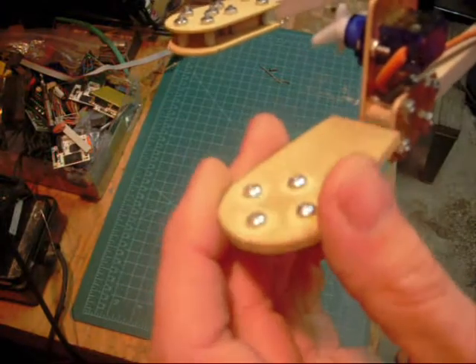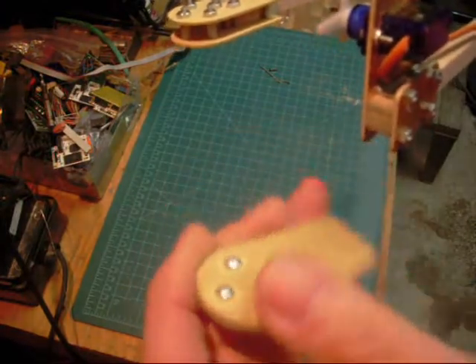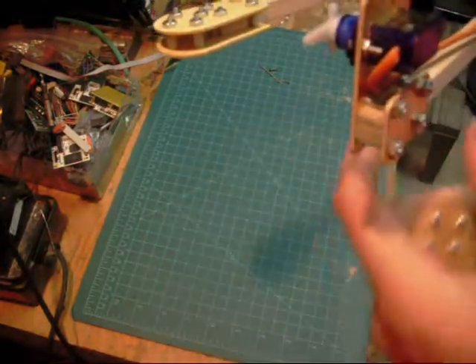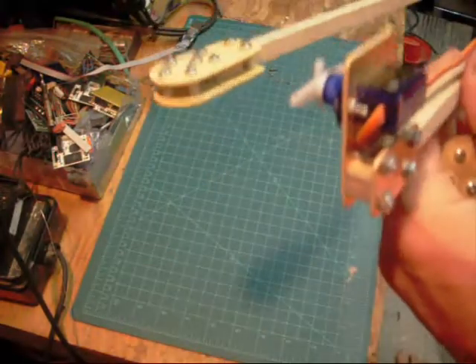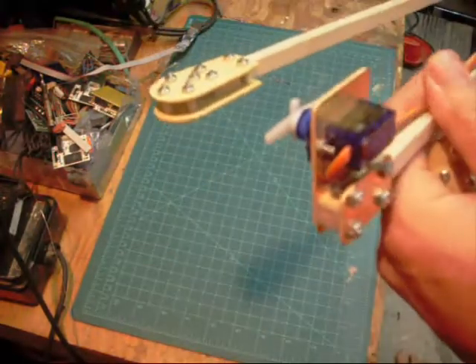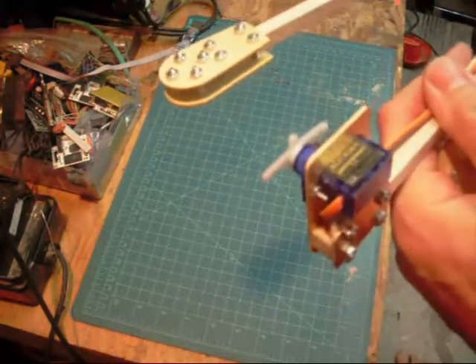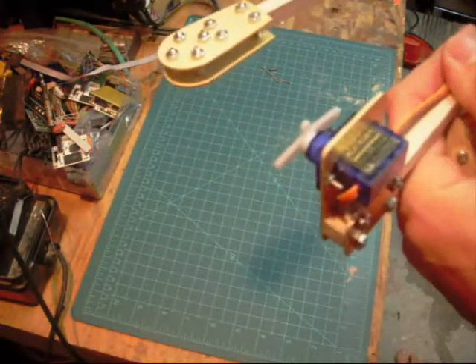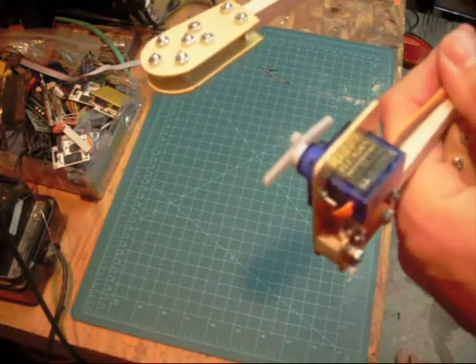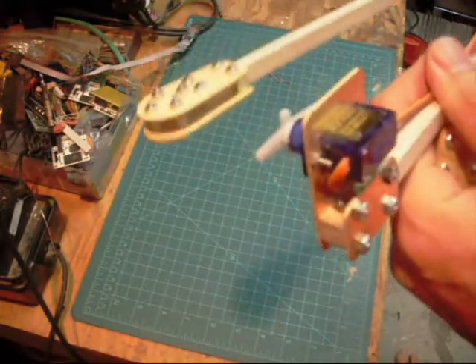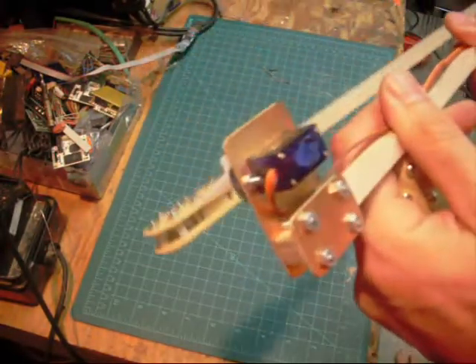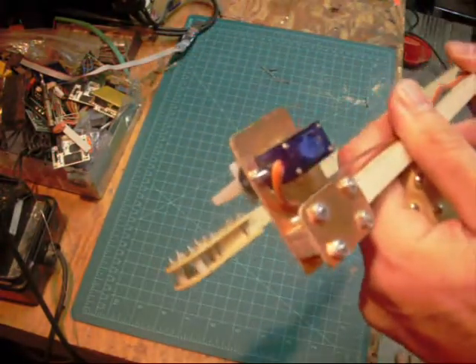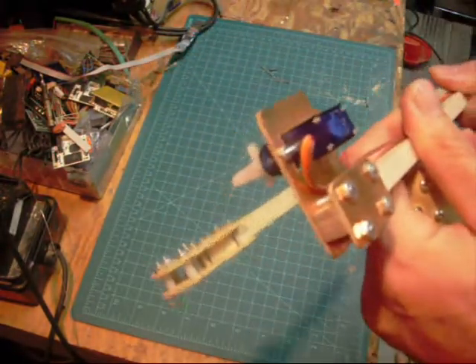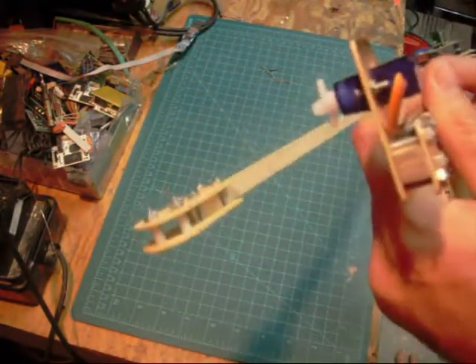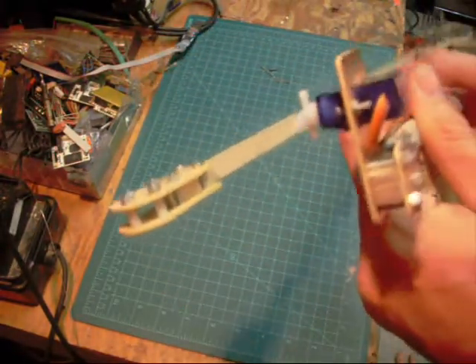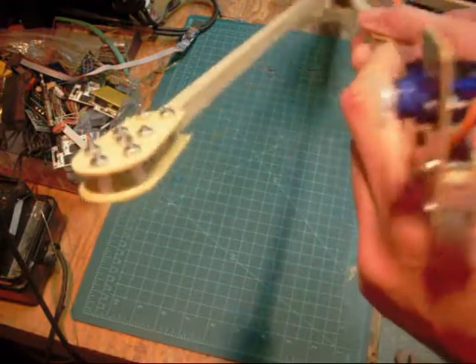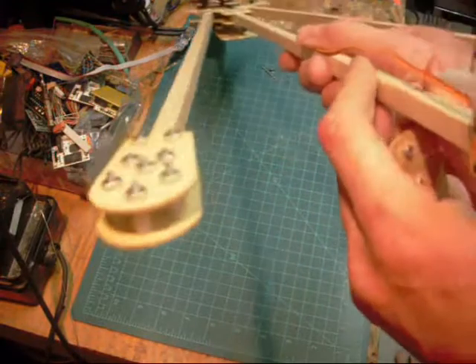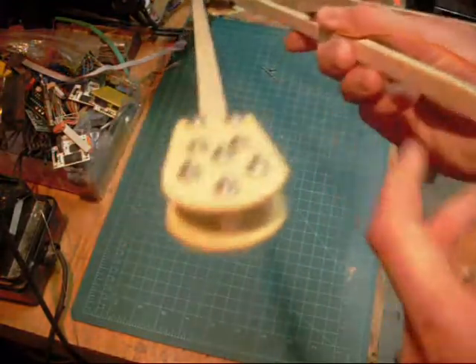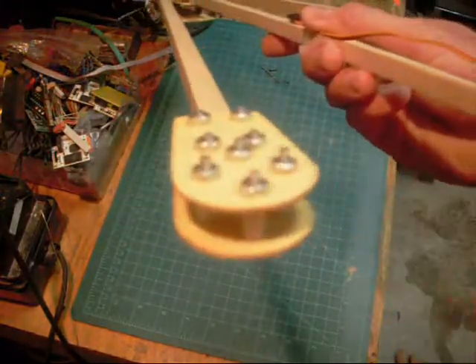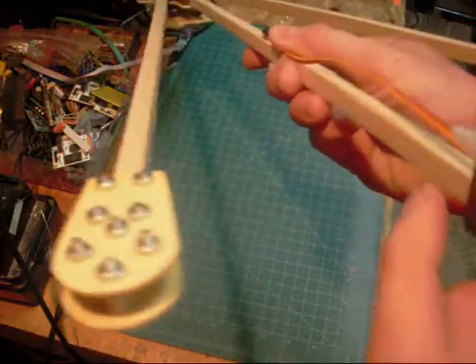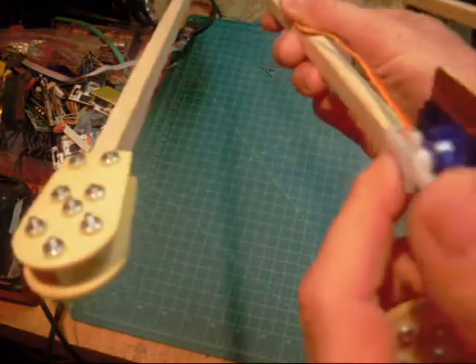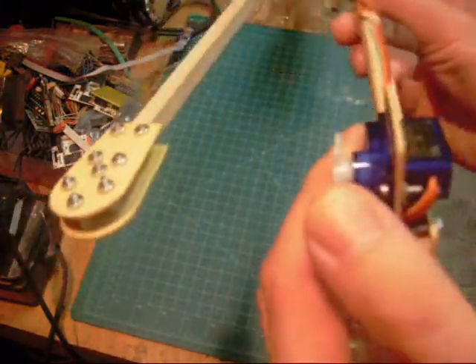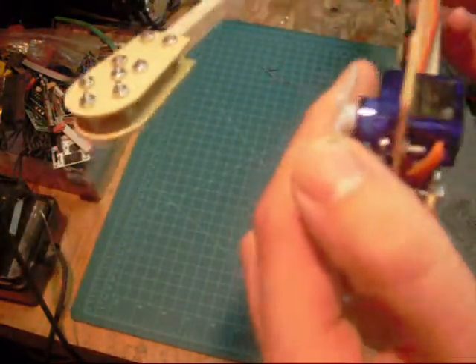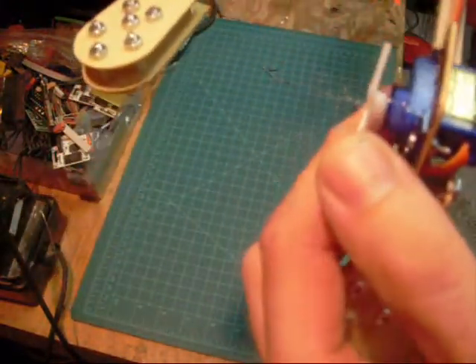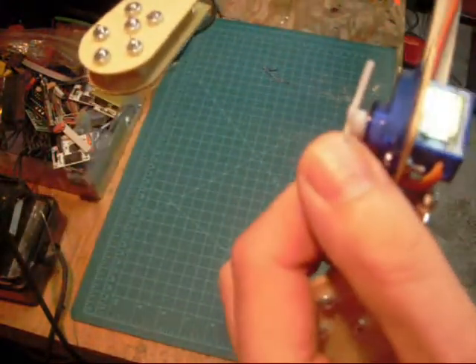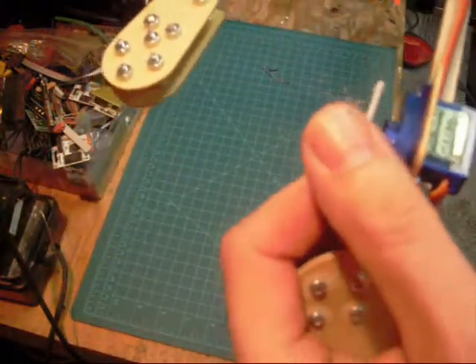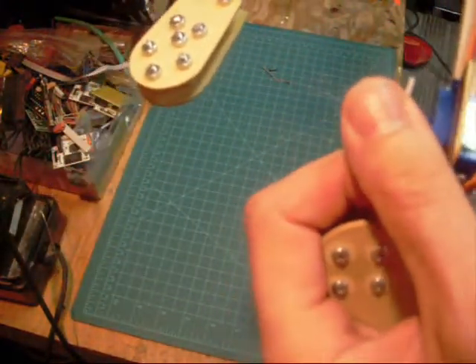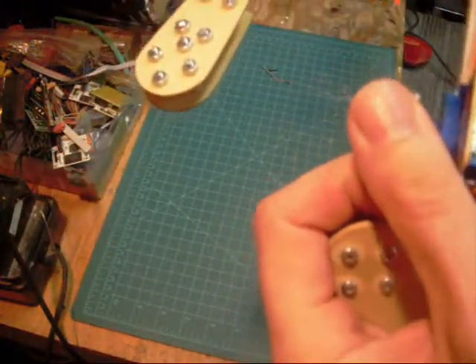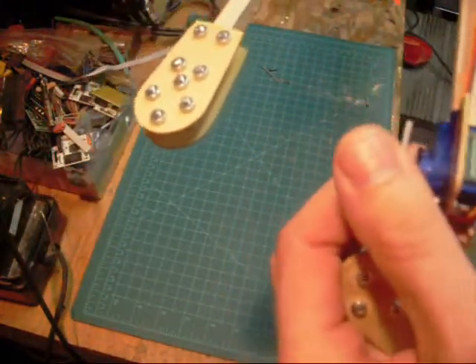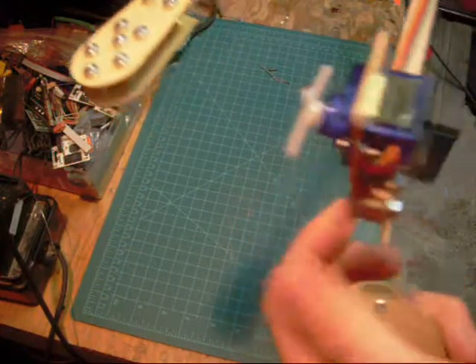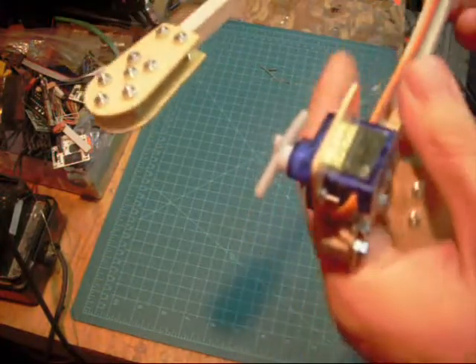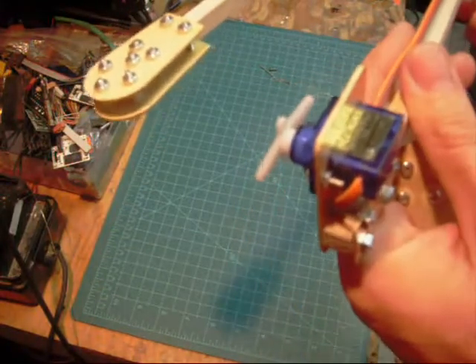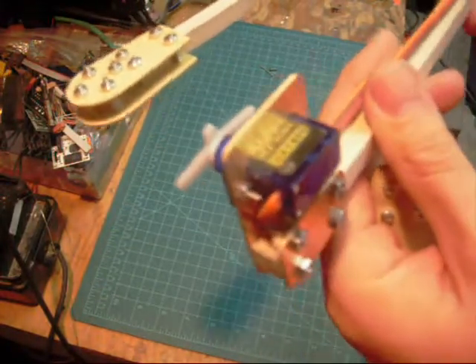I just wanted to show you a video — let me know what you guys think about my setup. Obviously it's not going to use this servo; this is the HXT 900 which I am not going to use for sure.